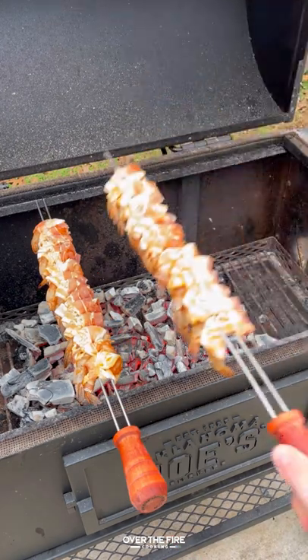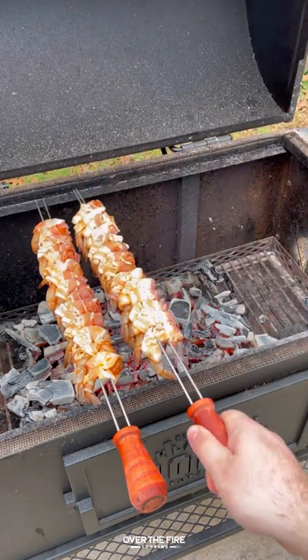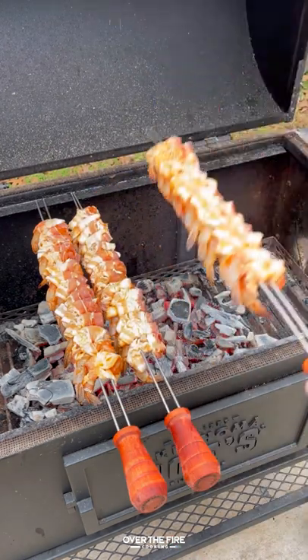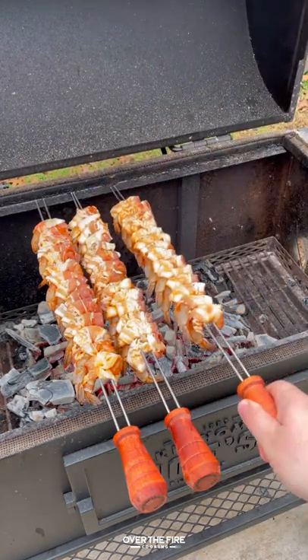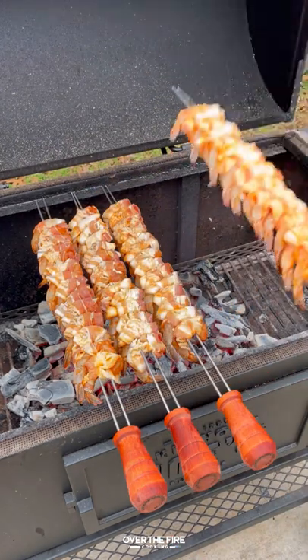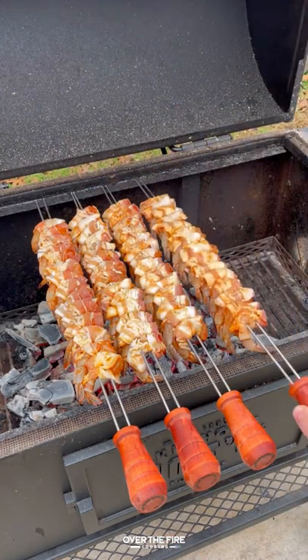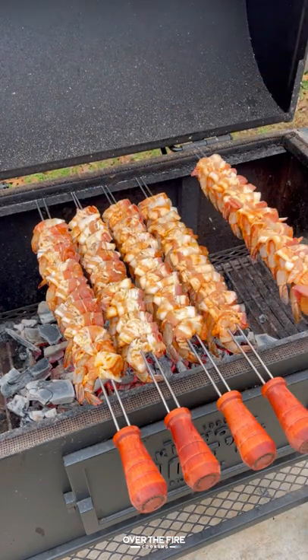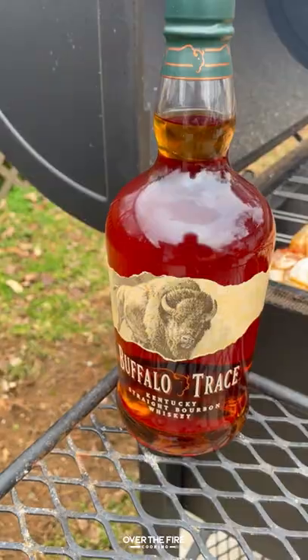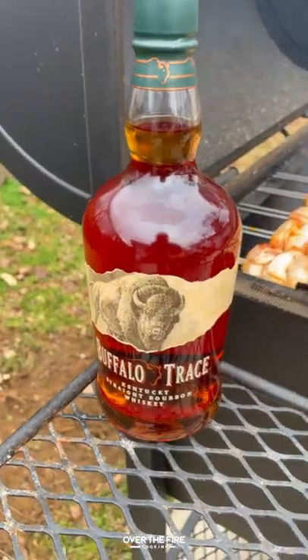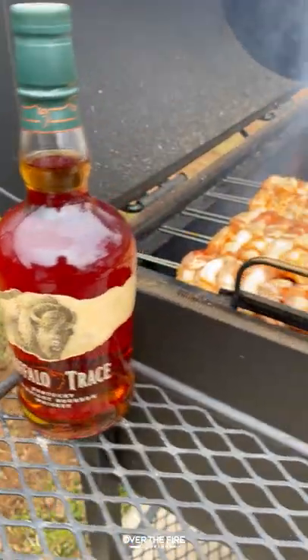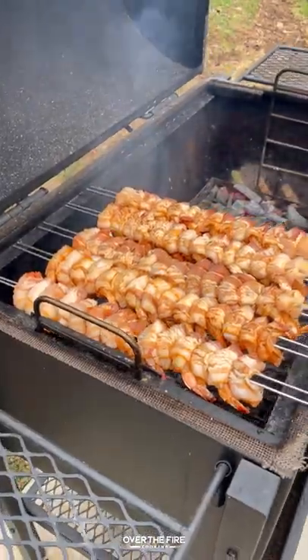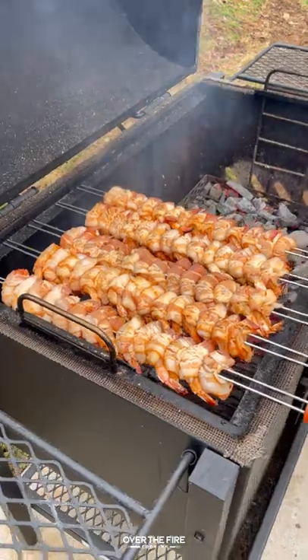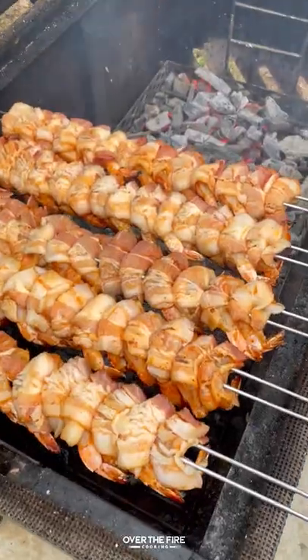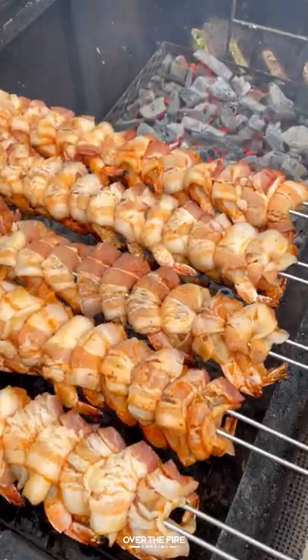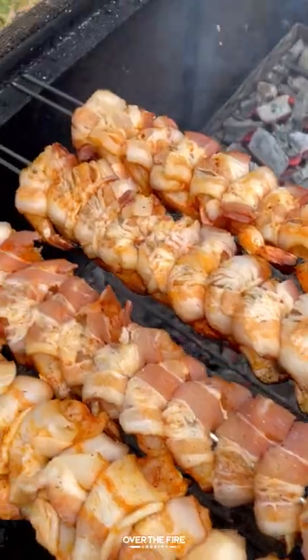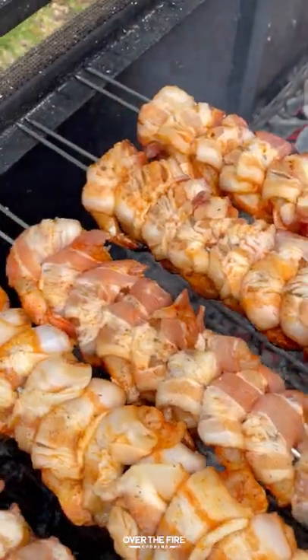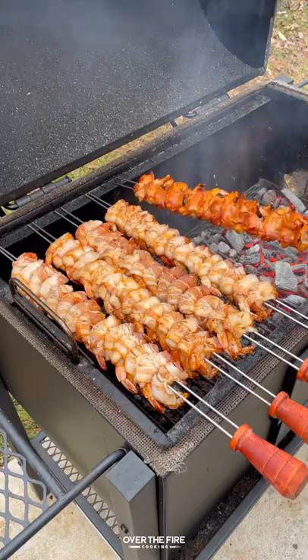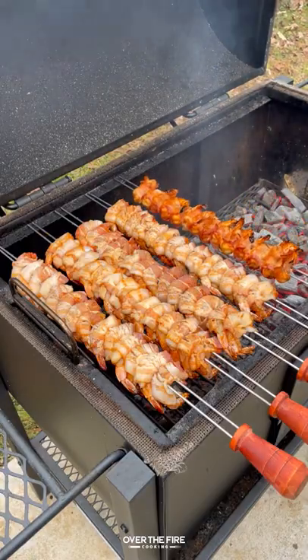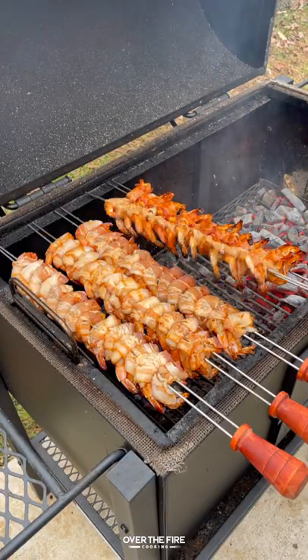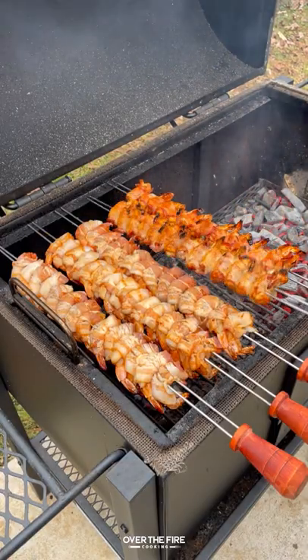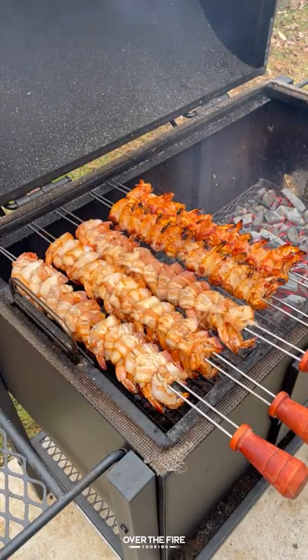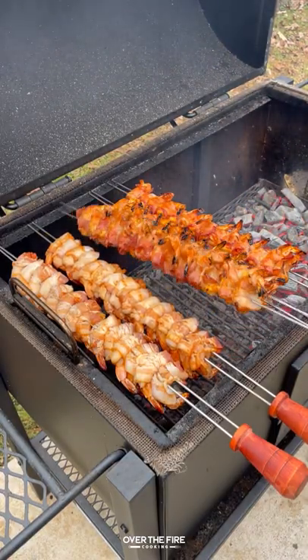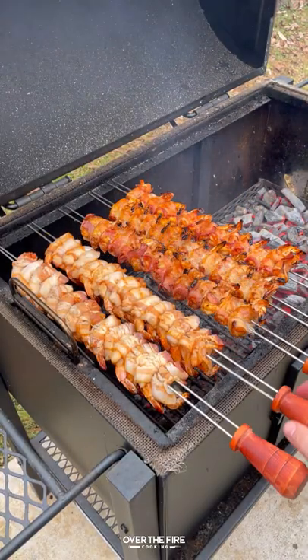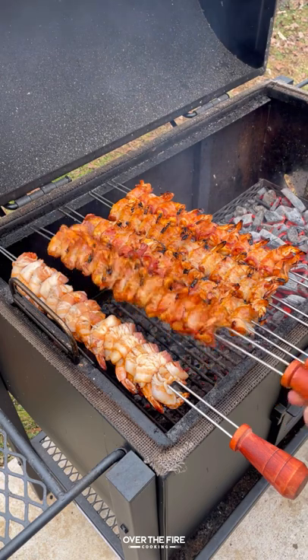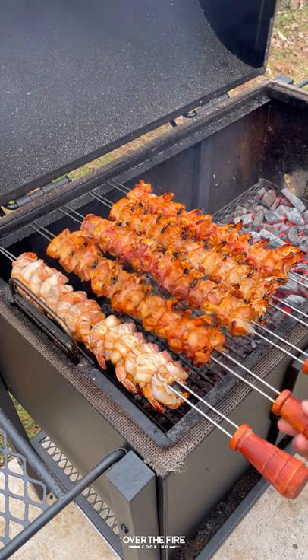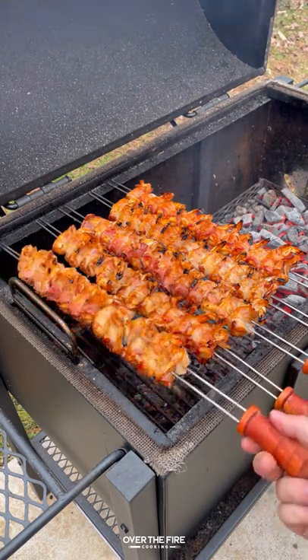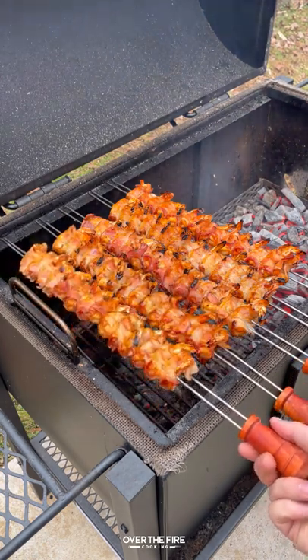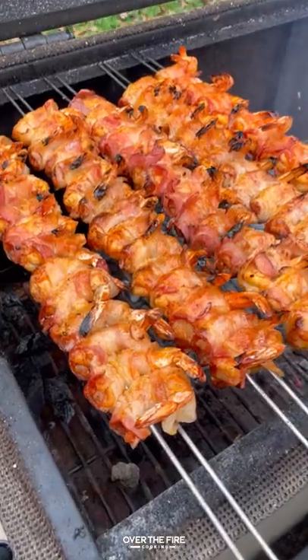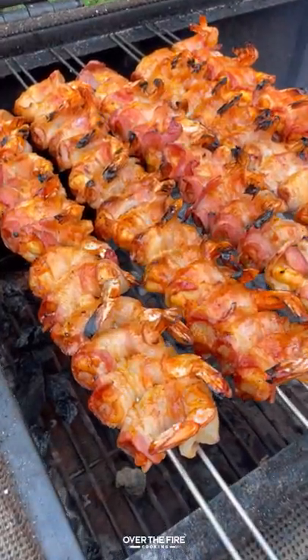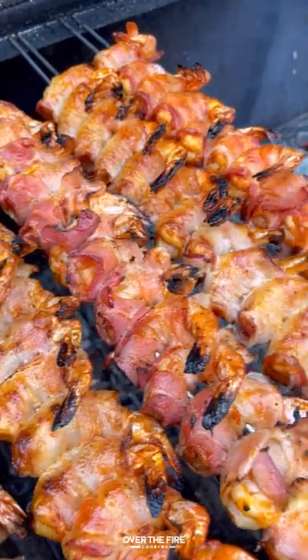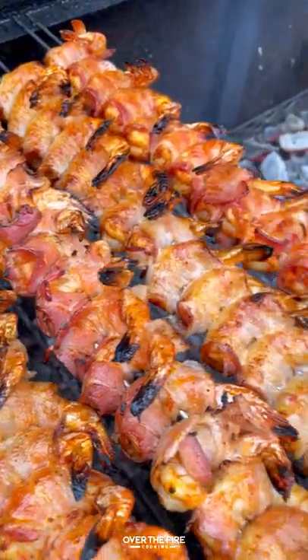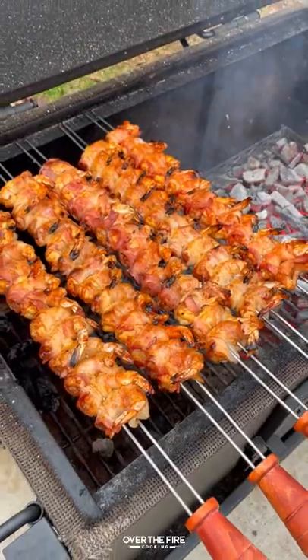Adding the skewers on, we're going to cook them for about three to four minutes per side until they get a beautiful golden brown on the outside. Once we flip them the first time, we're going to start basting them with that maple bourbon glaze.